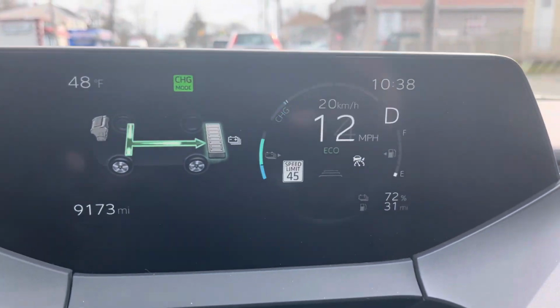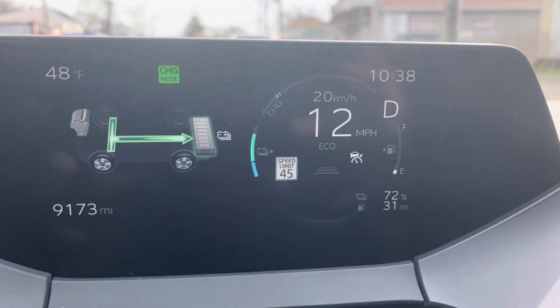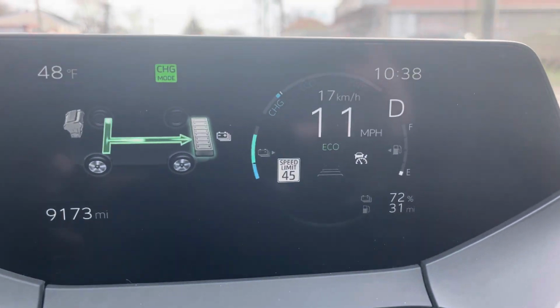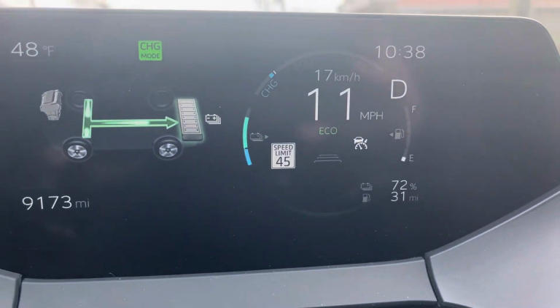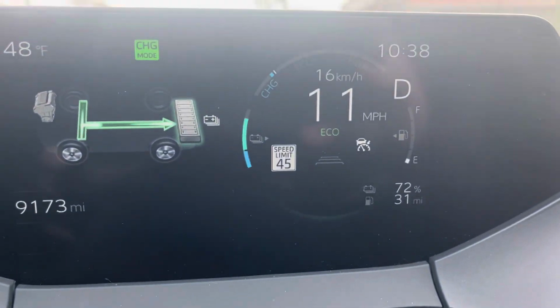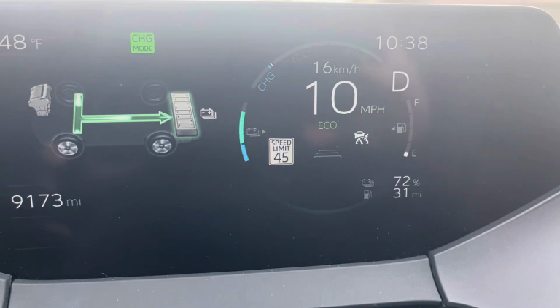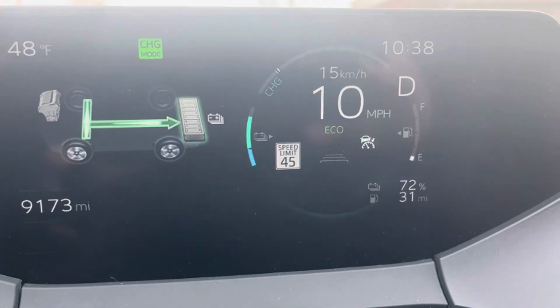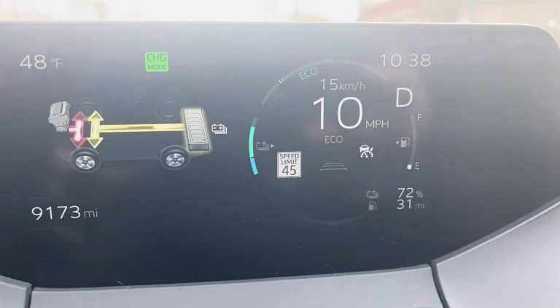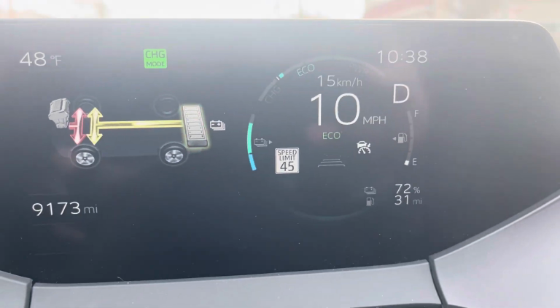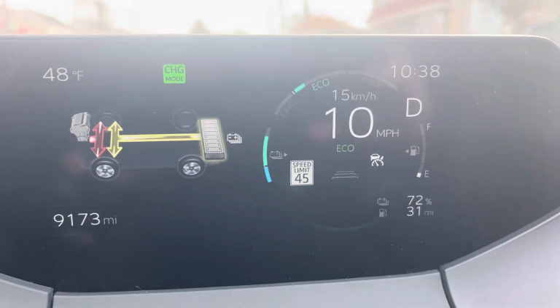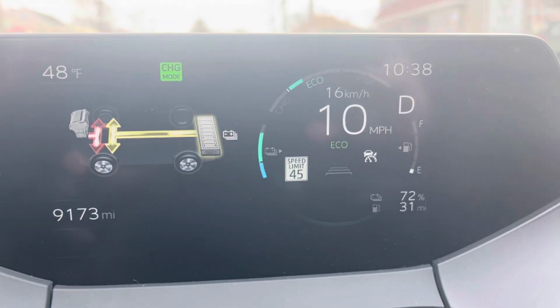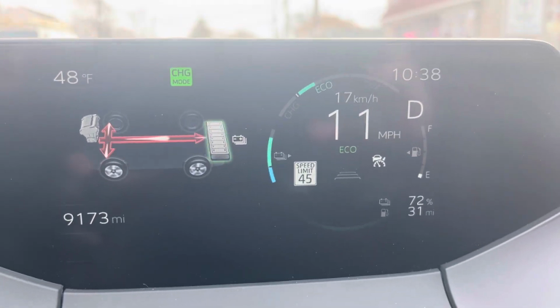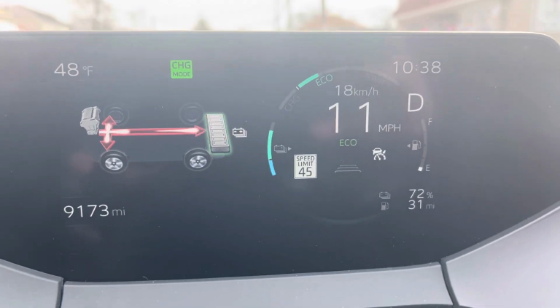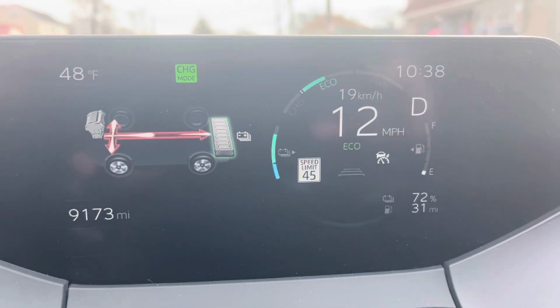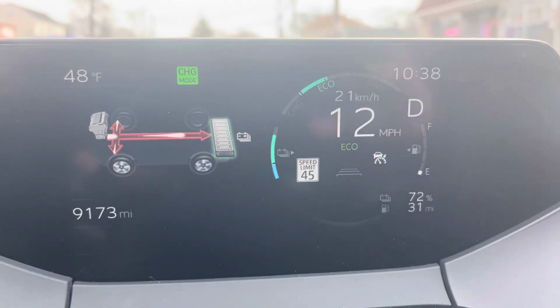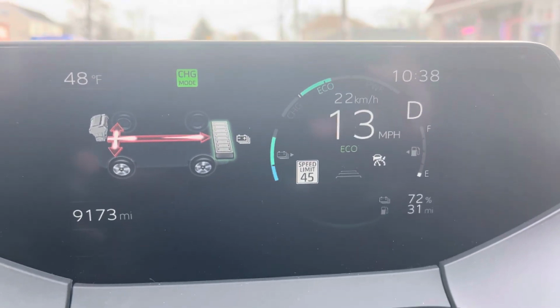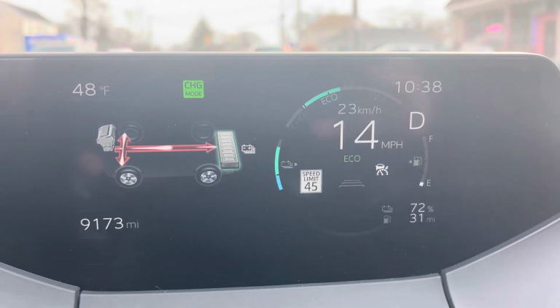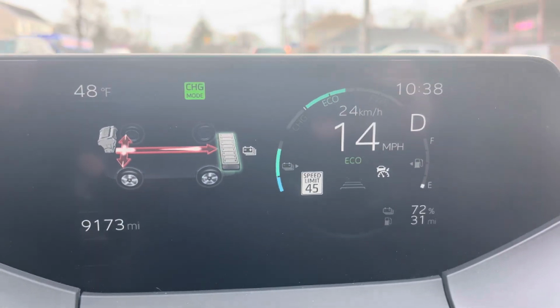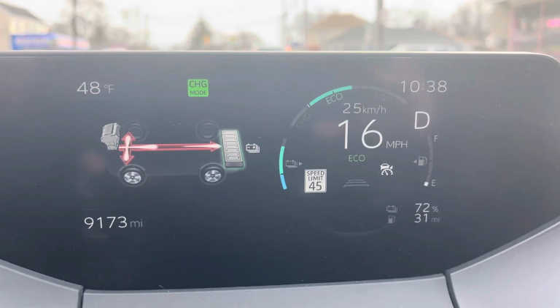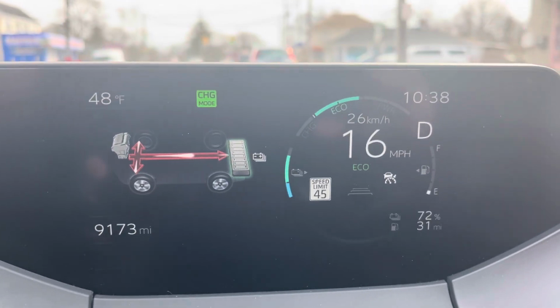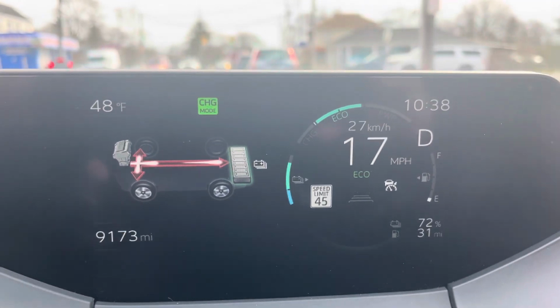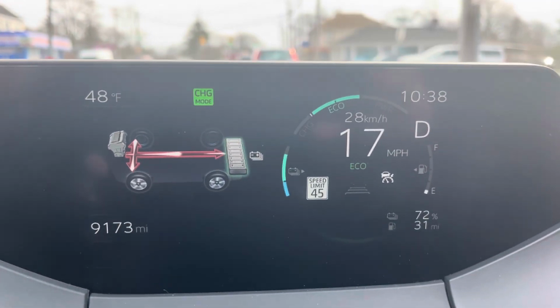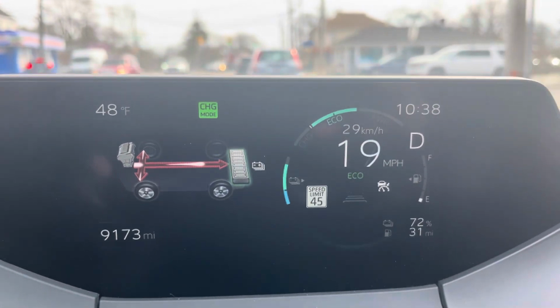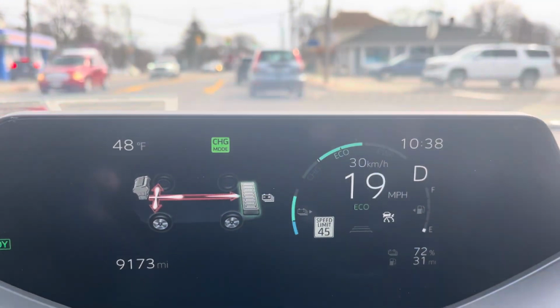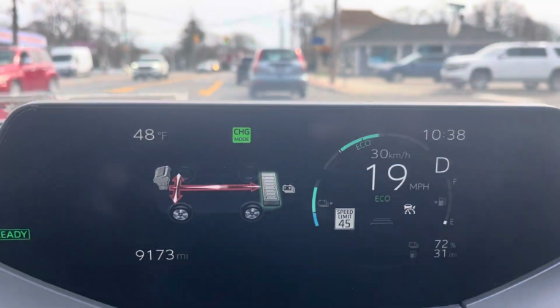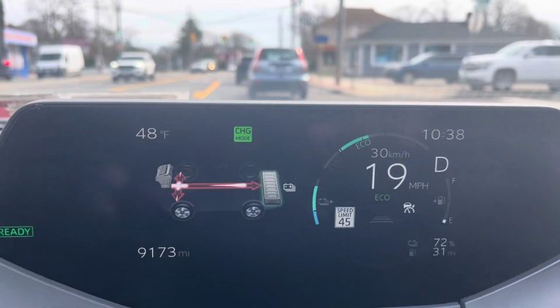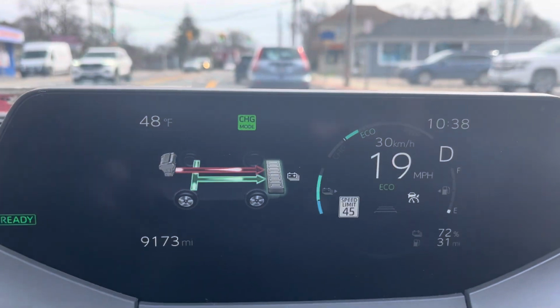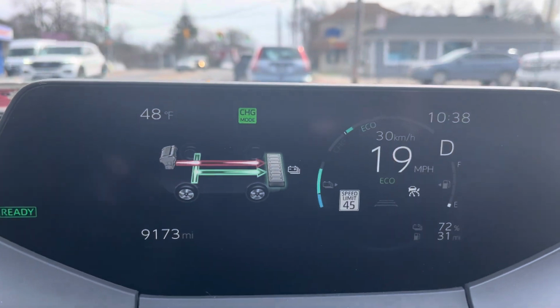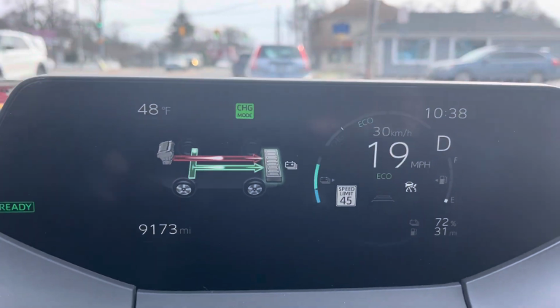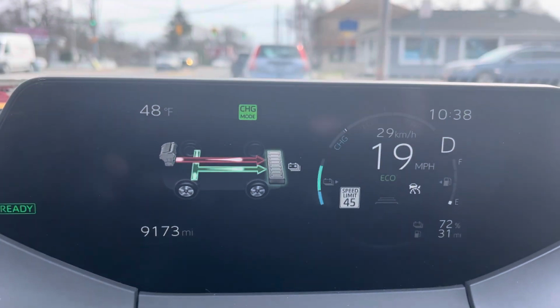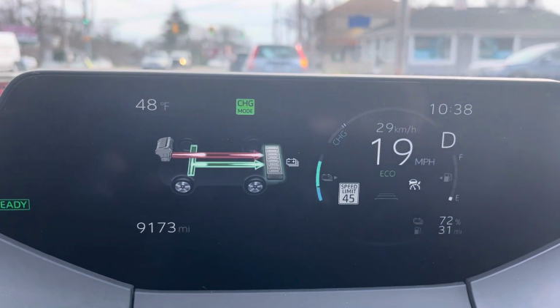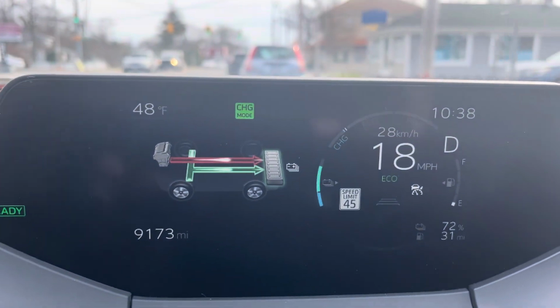It's actually taking the hybrid motor and sending whatever available energy it has back to the battery. I was at 68% and now I'm up to 72% due to the use of charge mode.